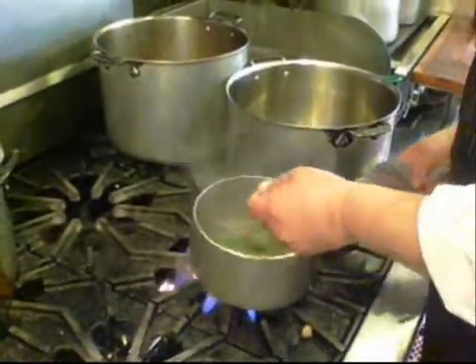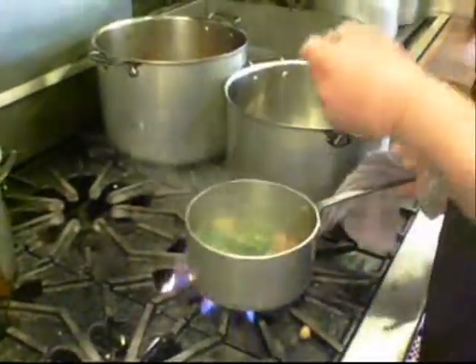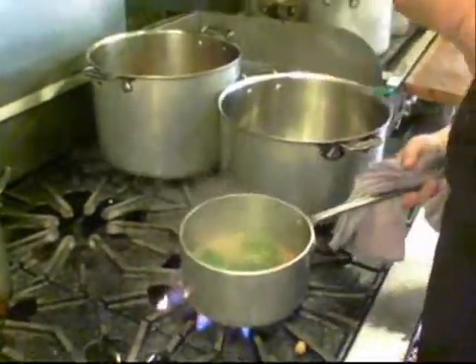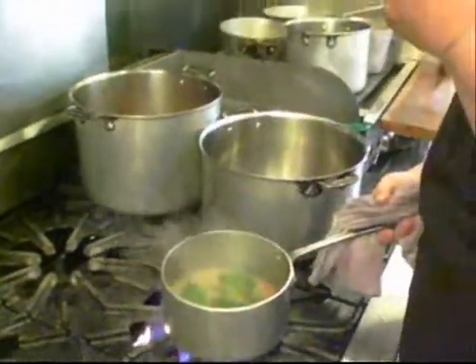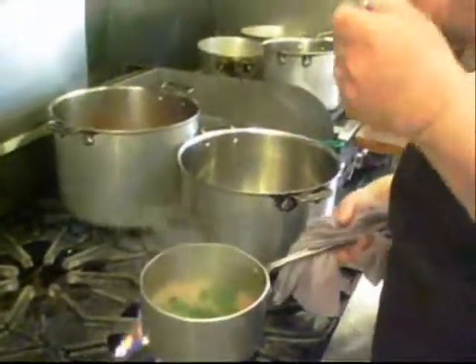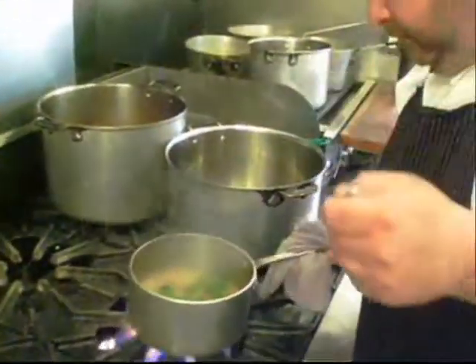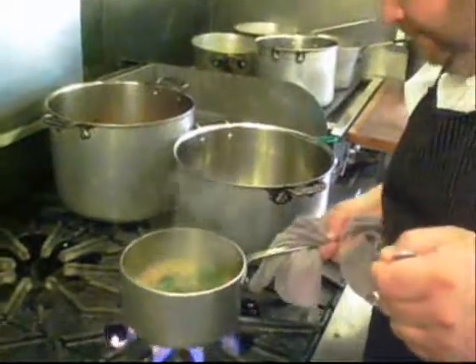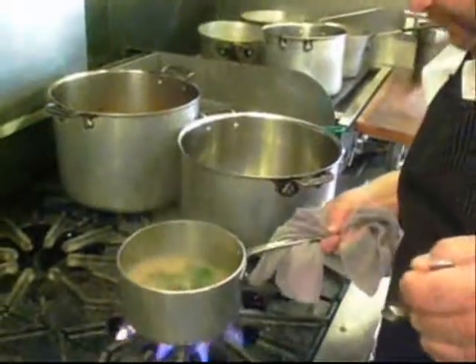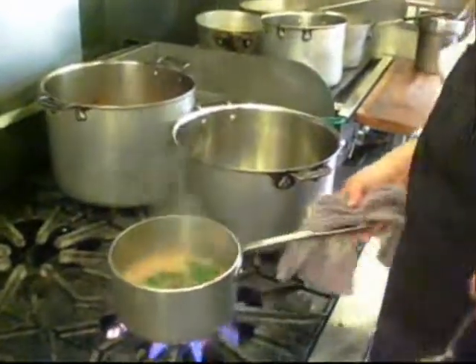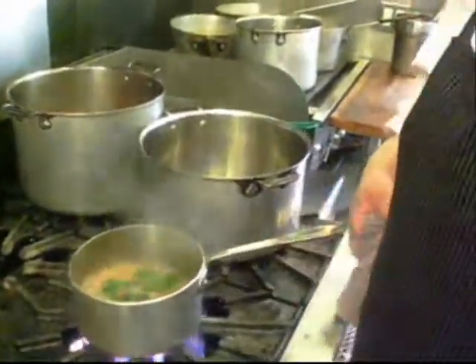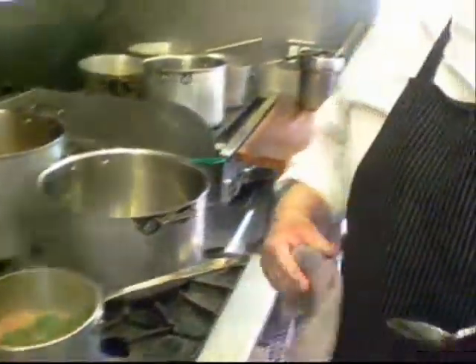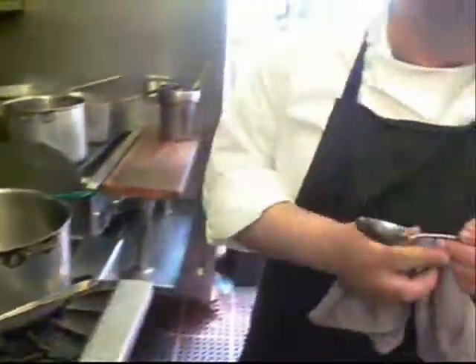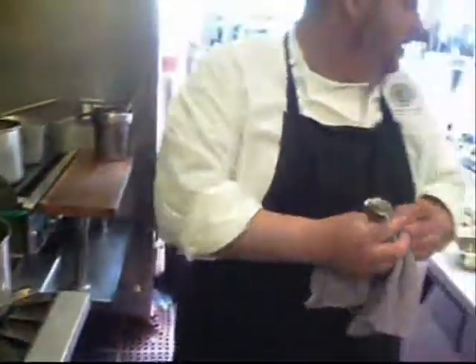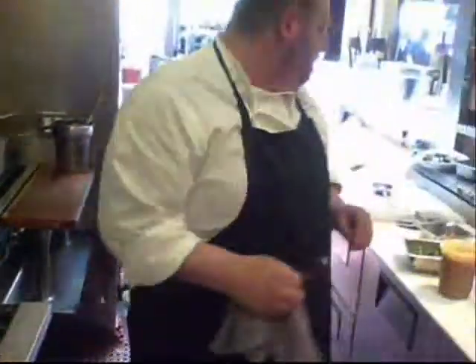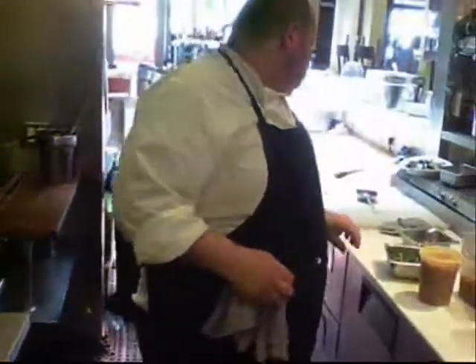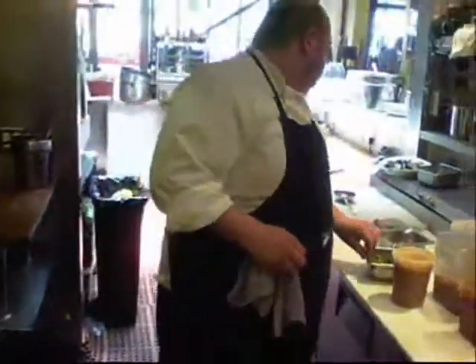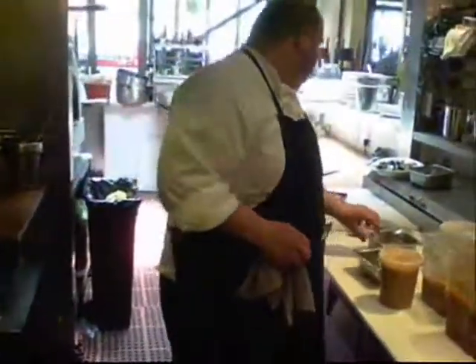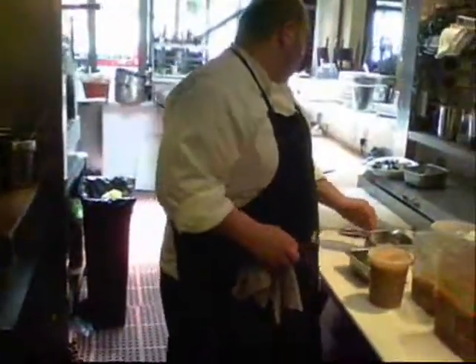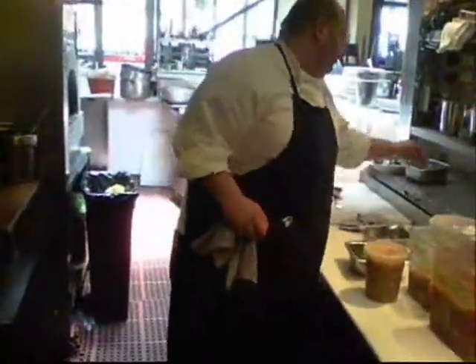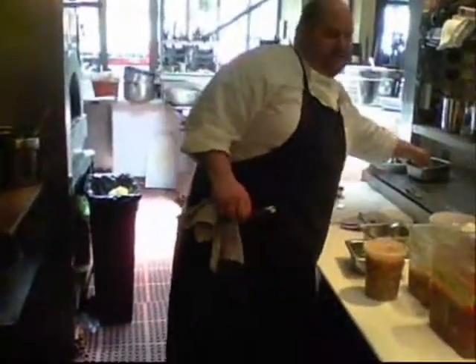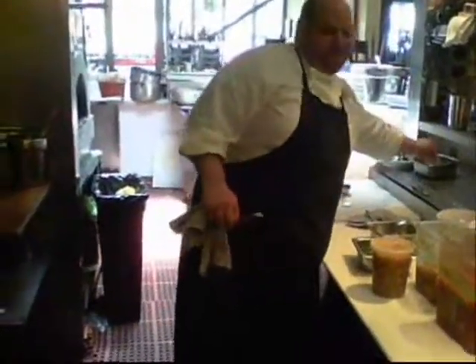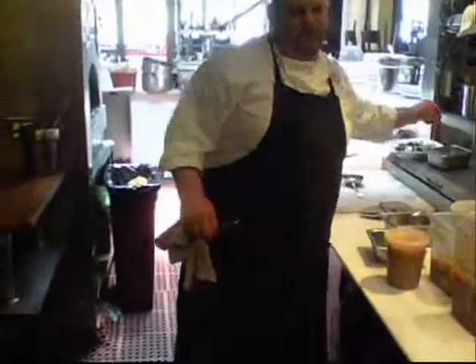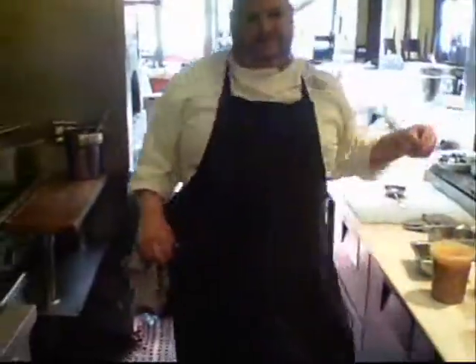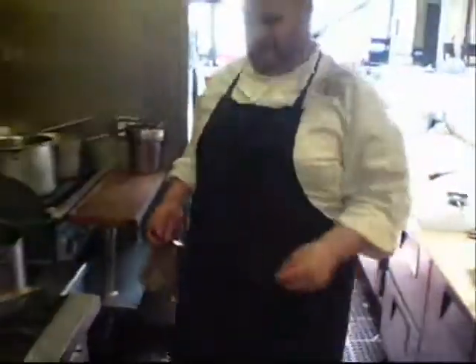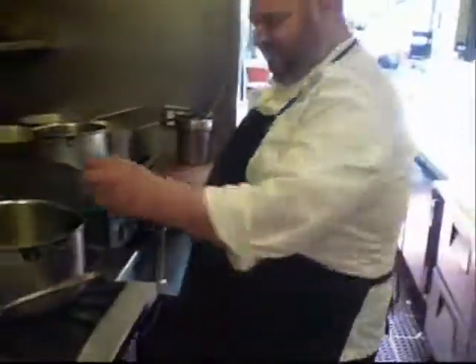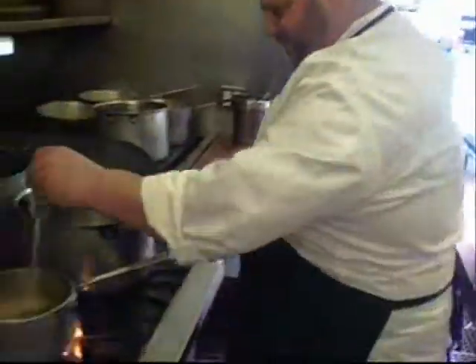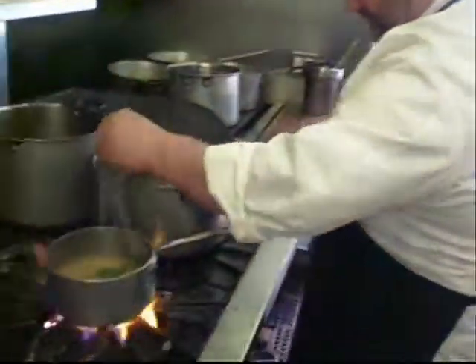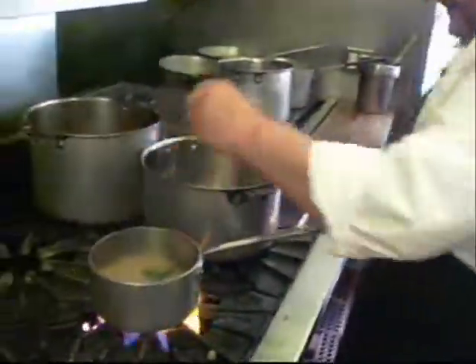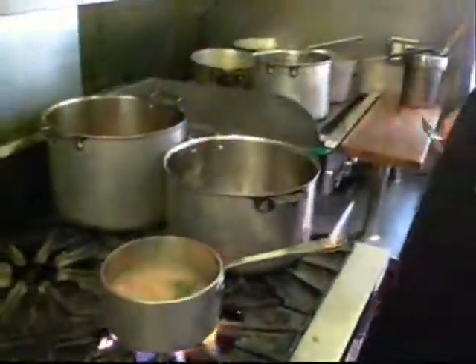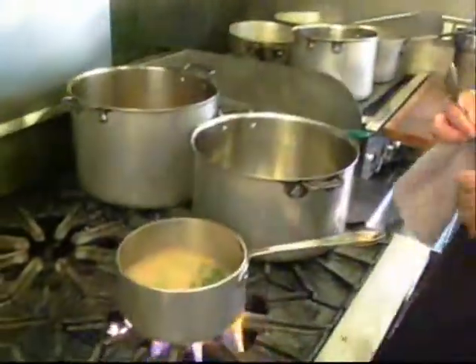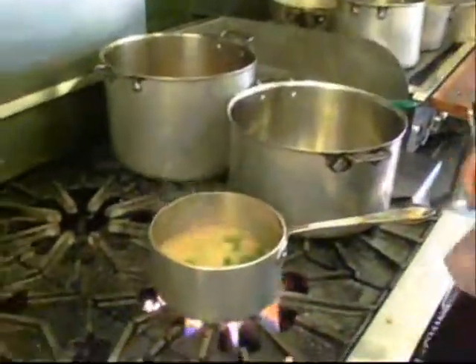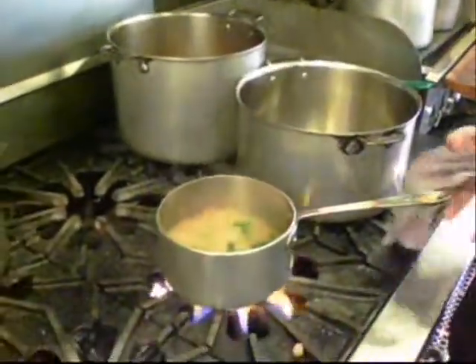Would you serve this with some good crusty bread to sop up that juice? Of course — the potlicker. The jus. Beautiful.